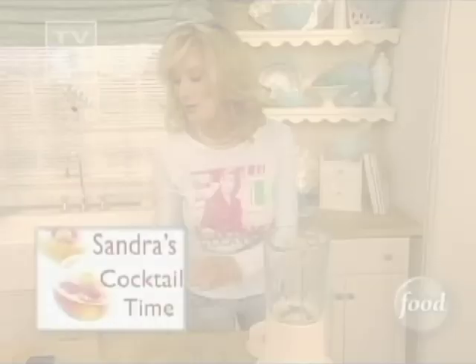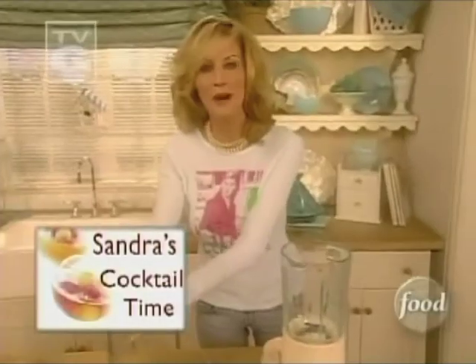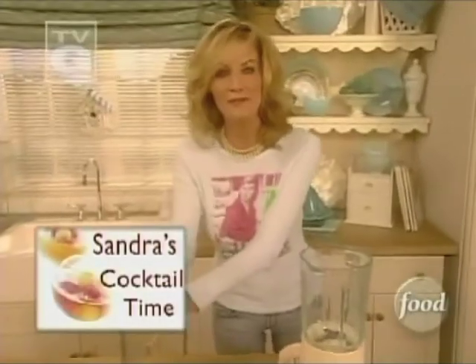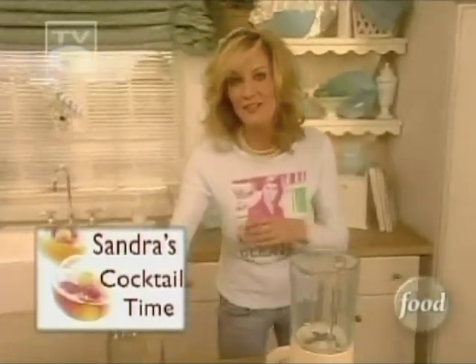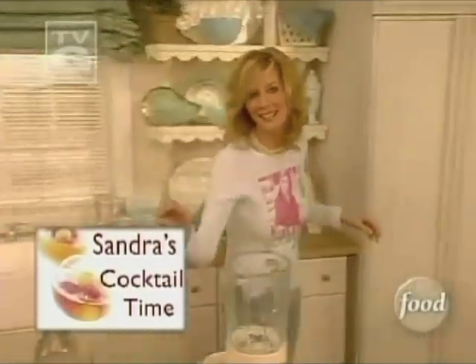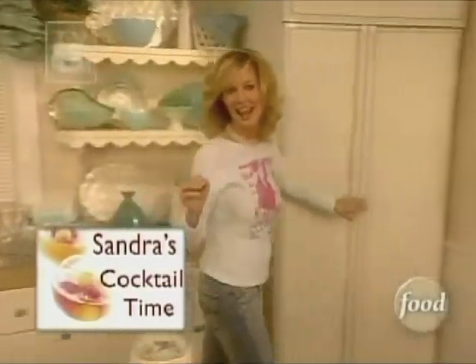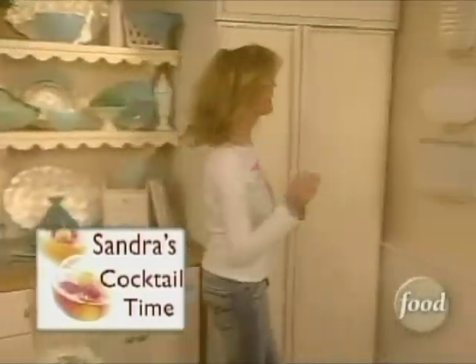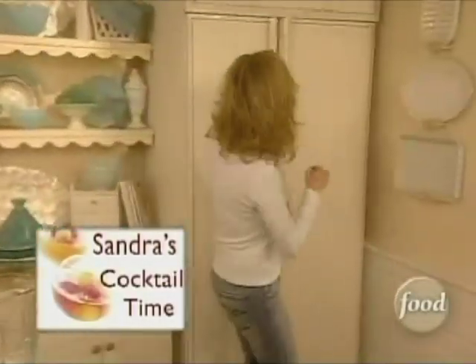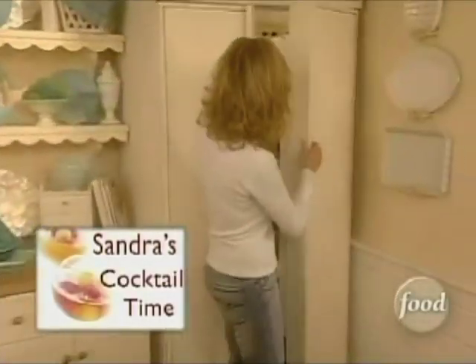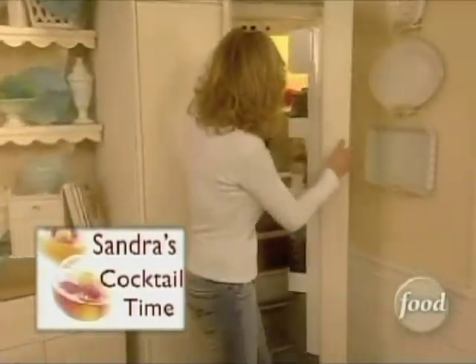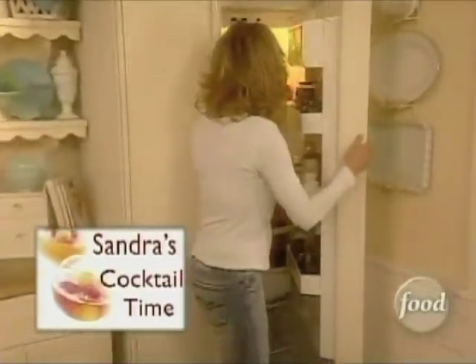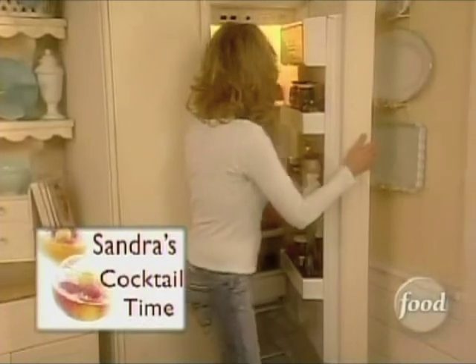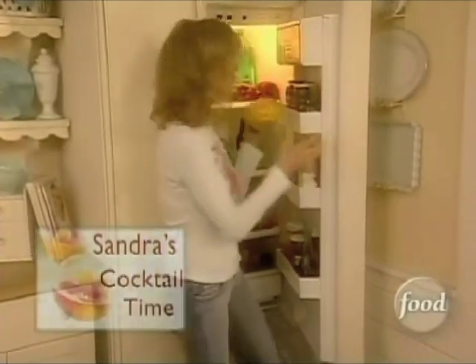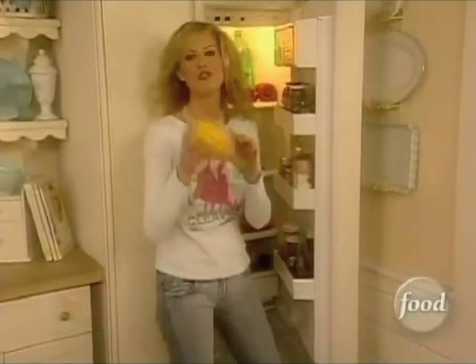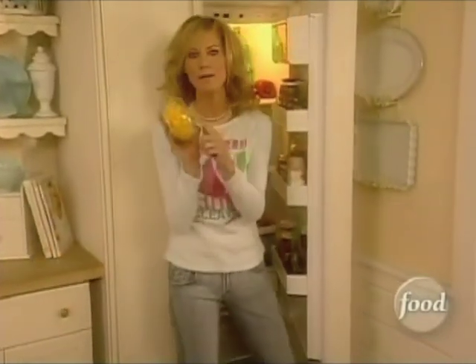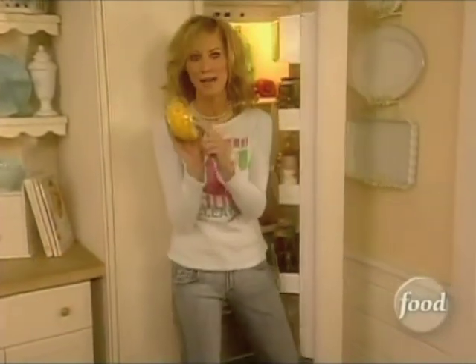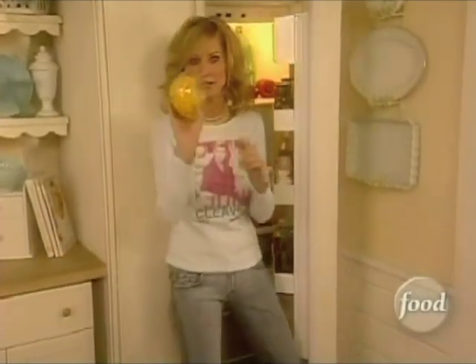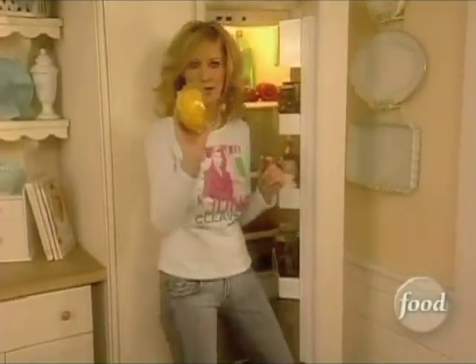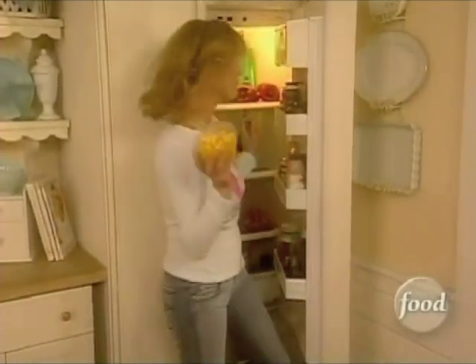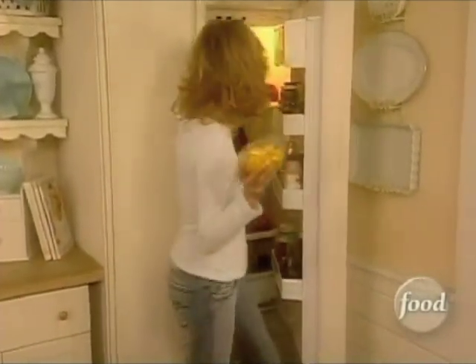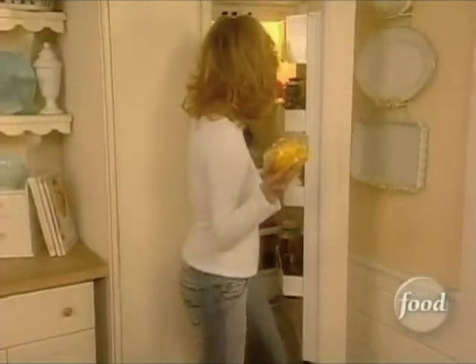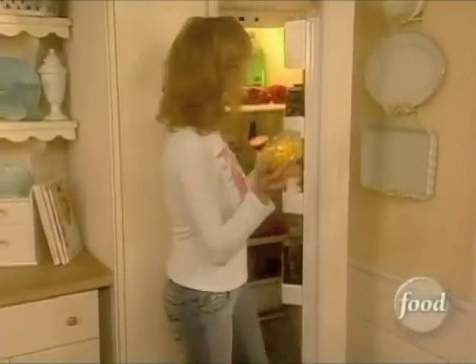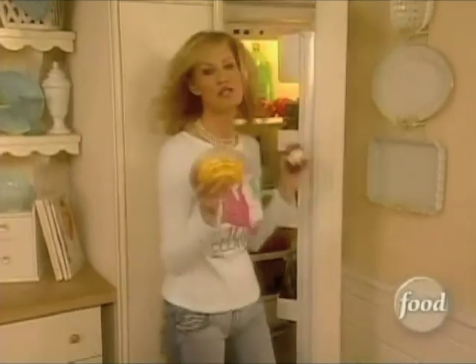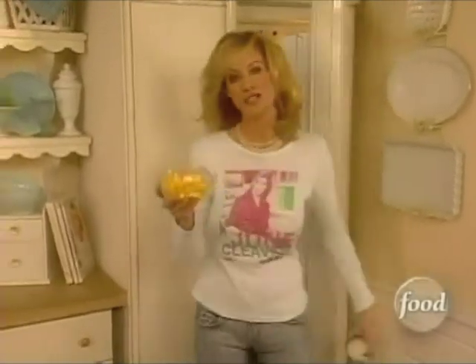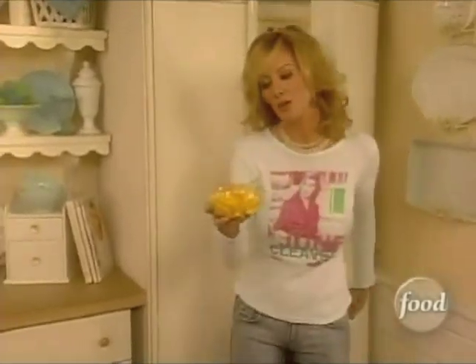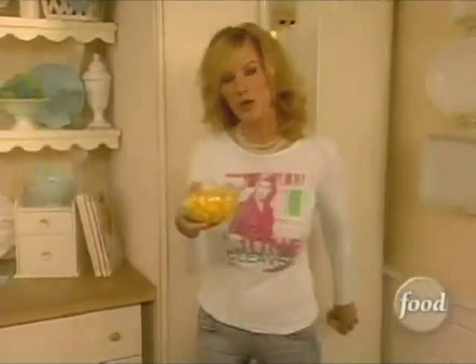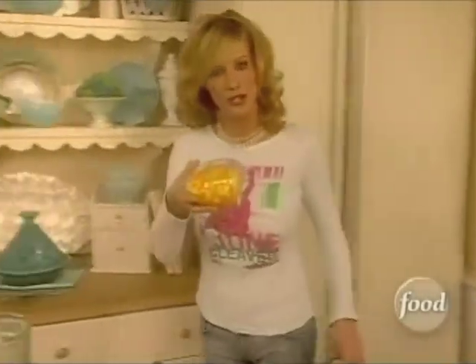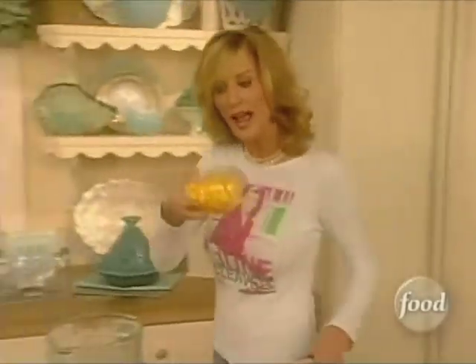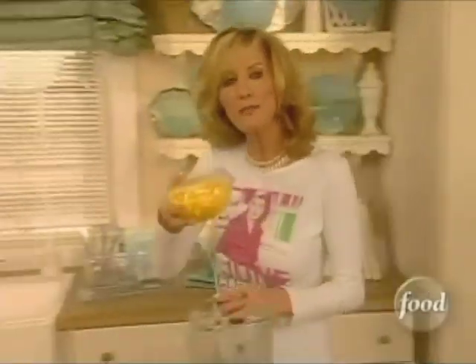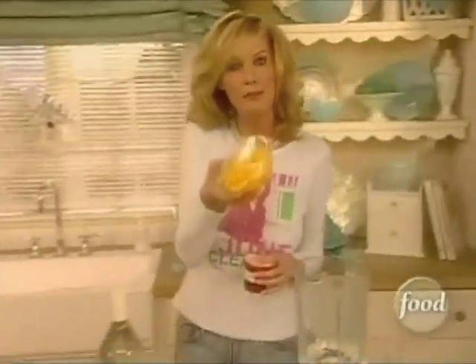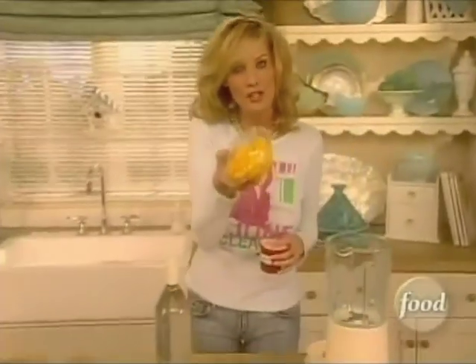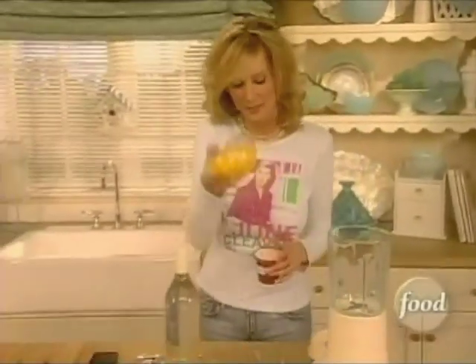I'm just grabbing some vanilla vodka and I'm going to bring out a little bit of chopped mango. This is great stuff — you can get it right in the produce section of your grocery store and you can buy it pre-chopped.